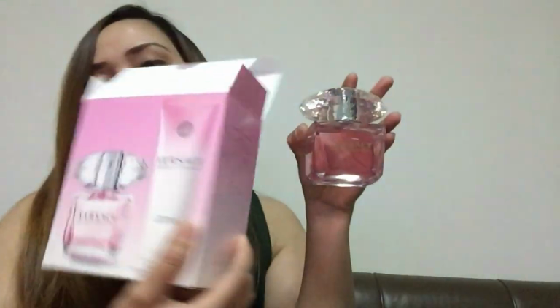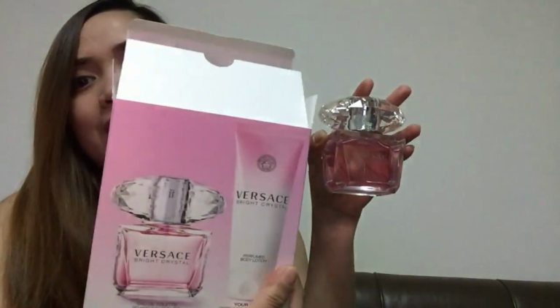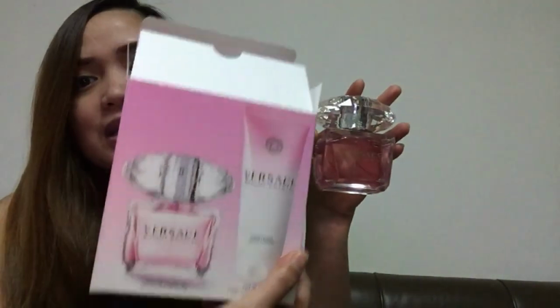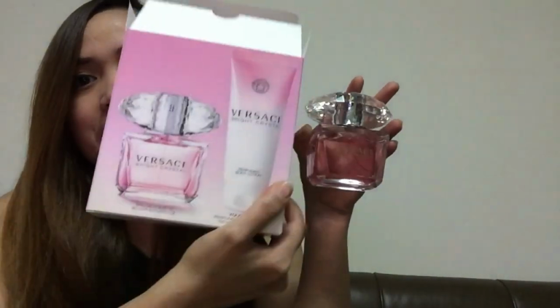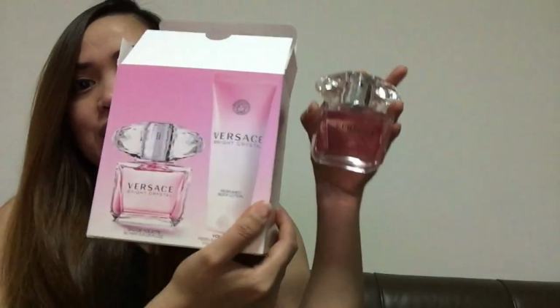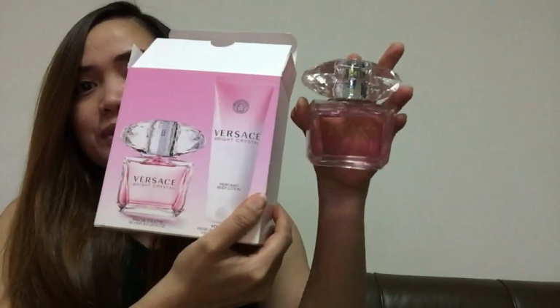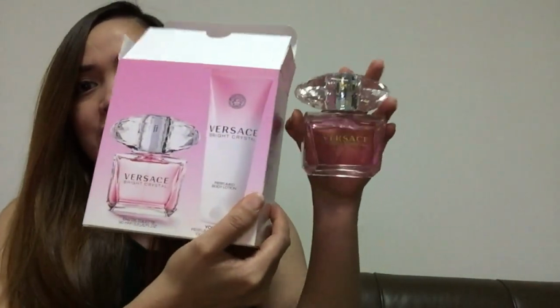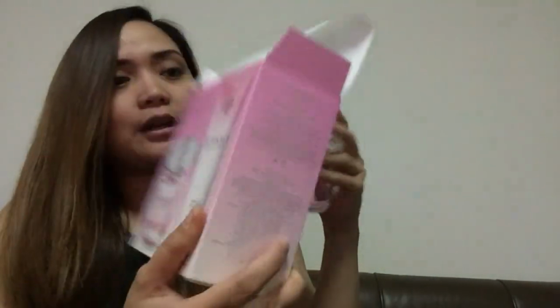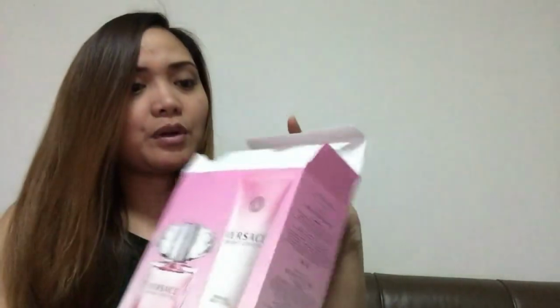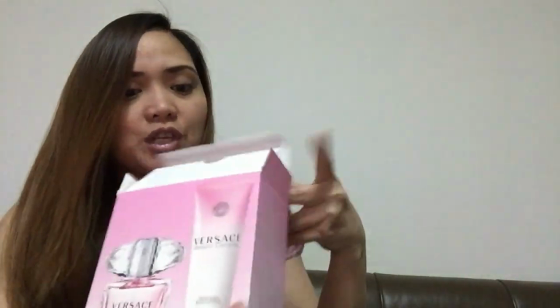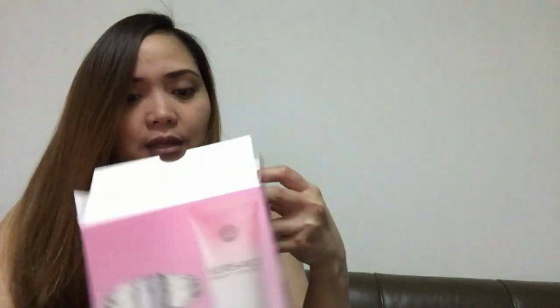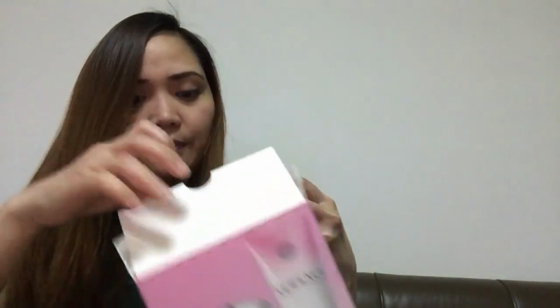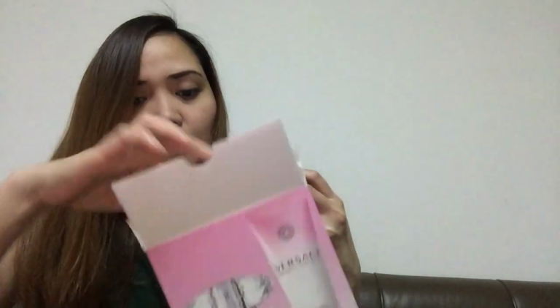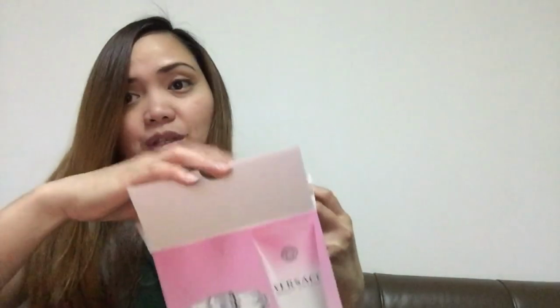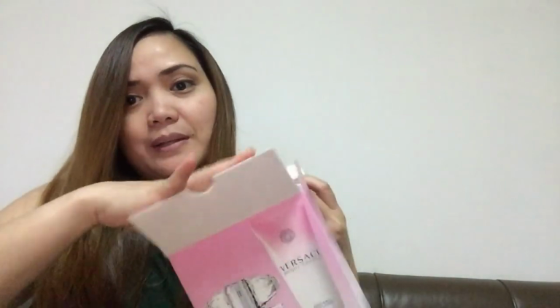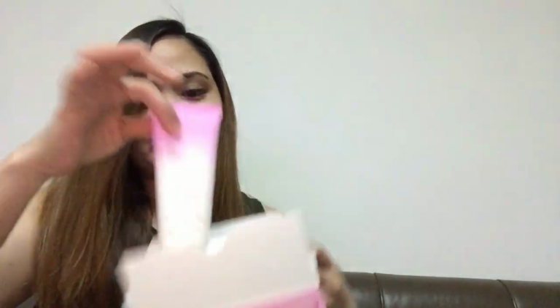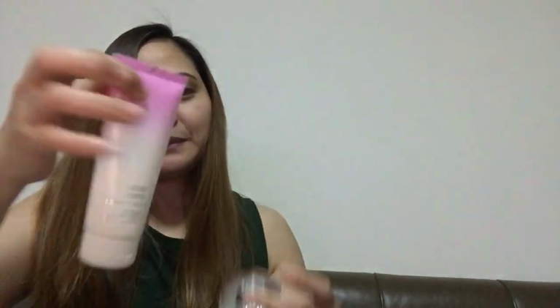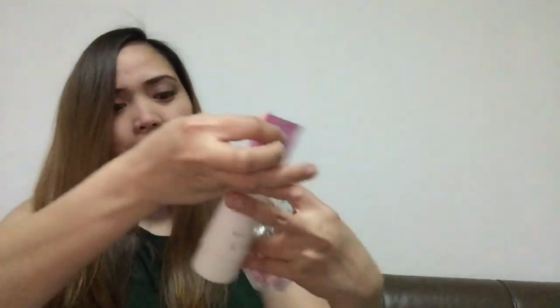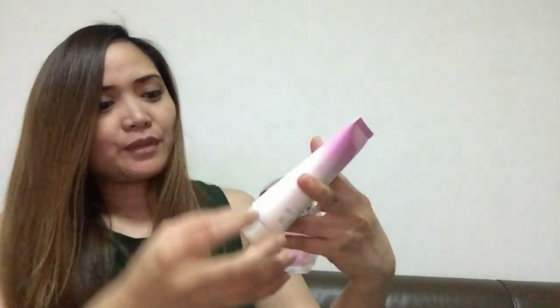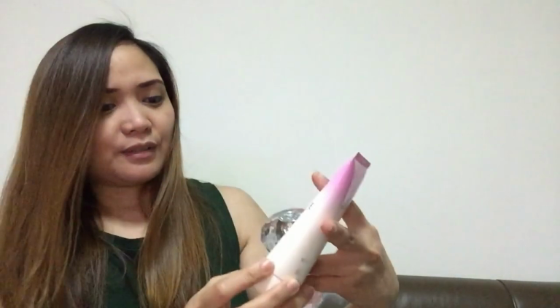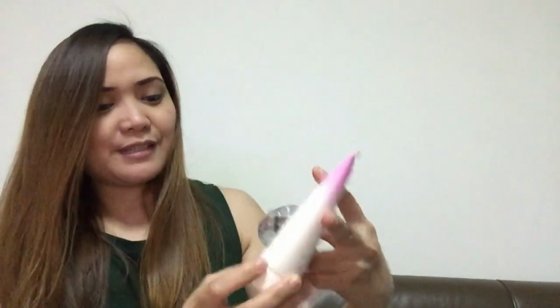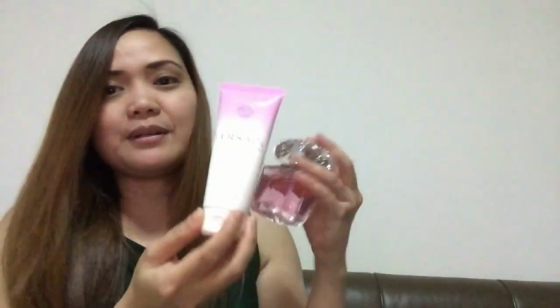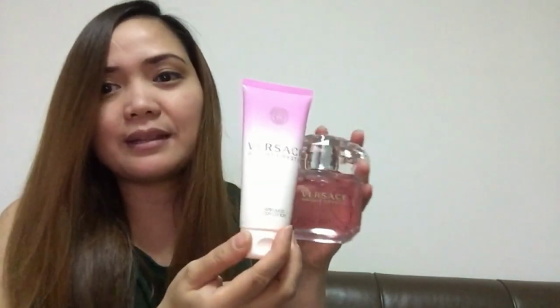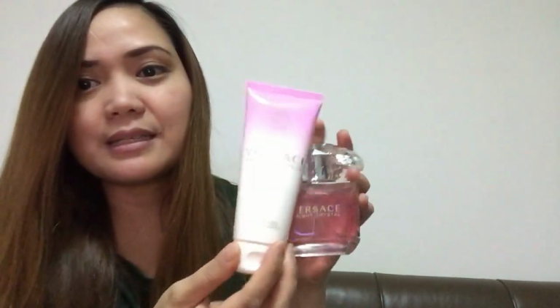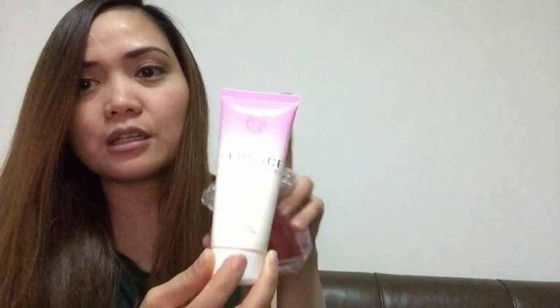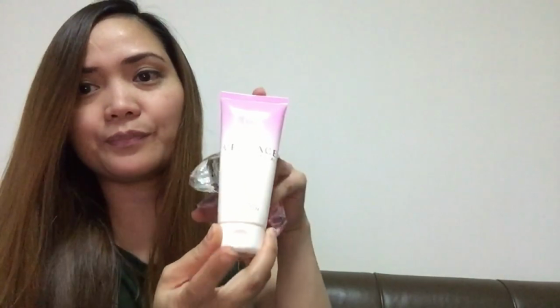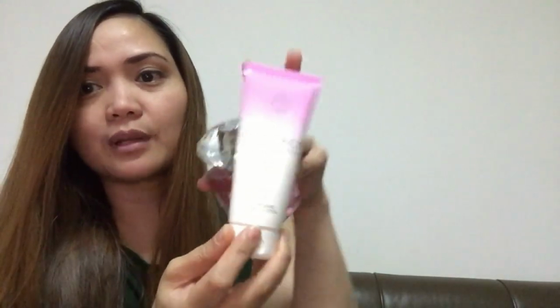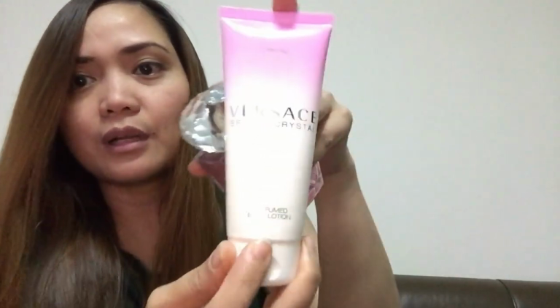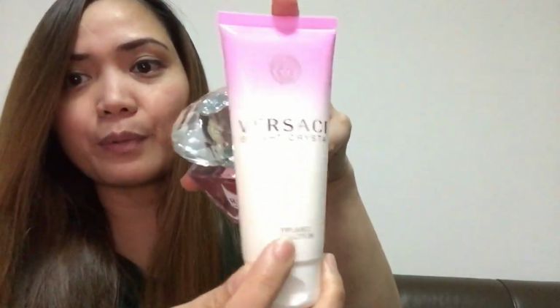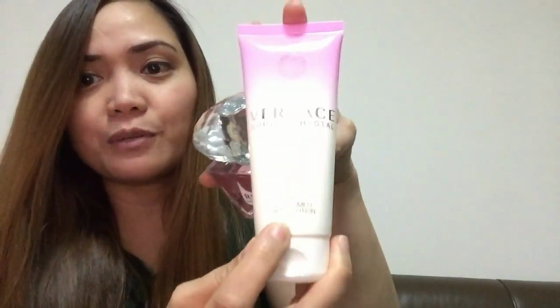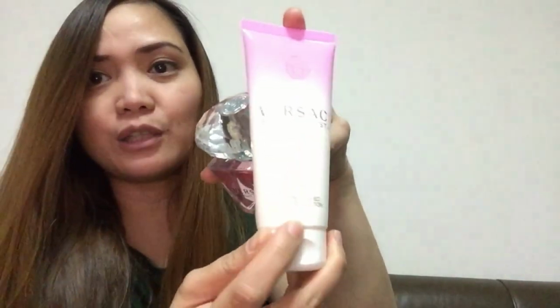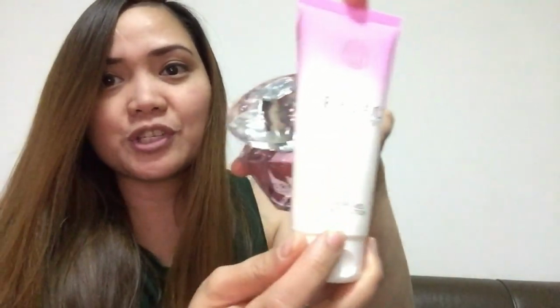The packaging is so good. We're going to check the lotion as well. This is the perfume body lotion.